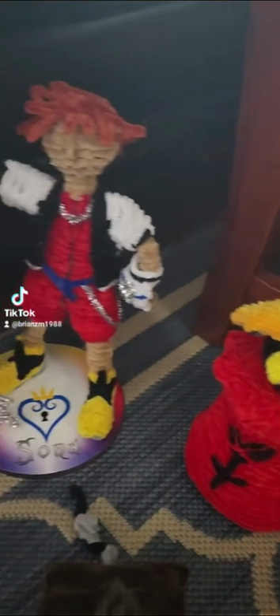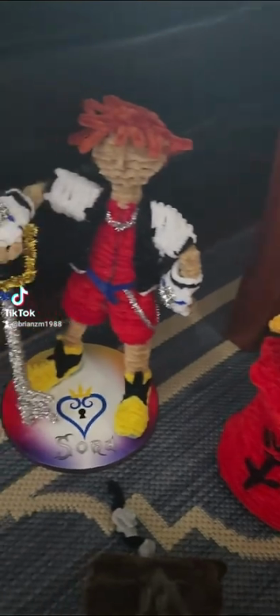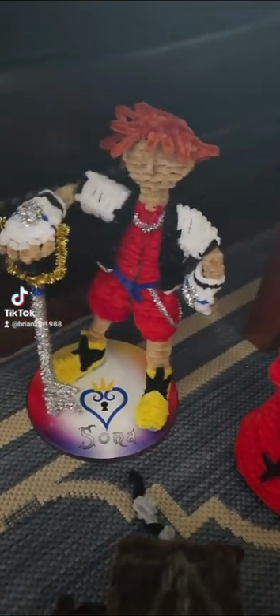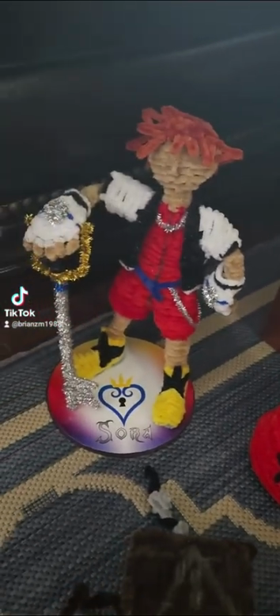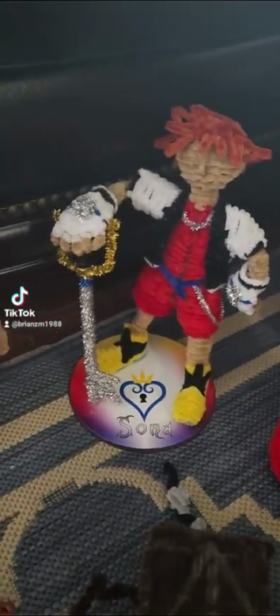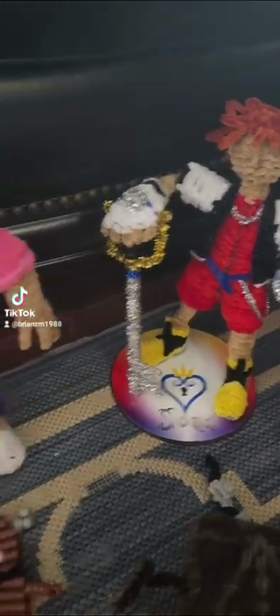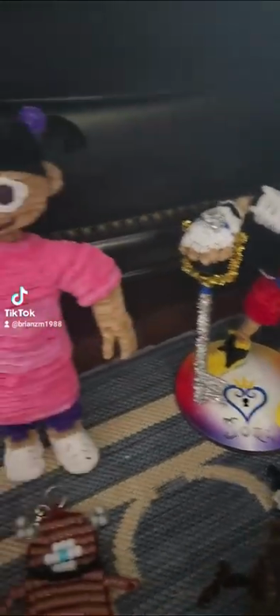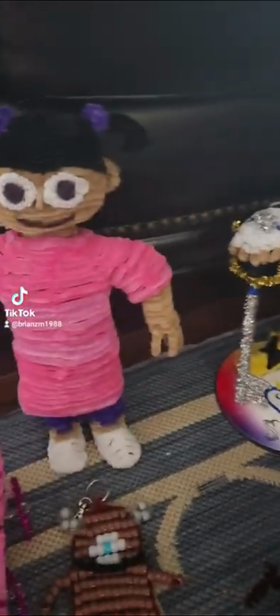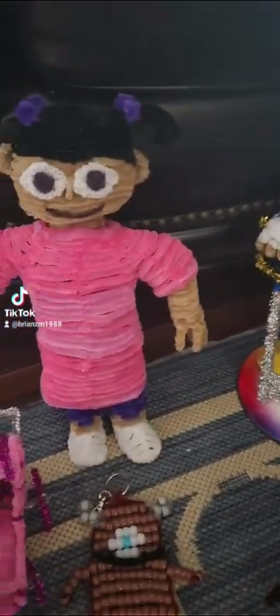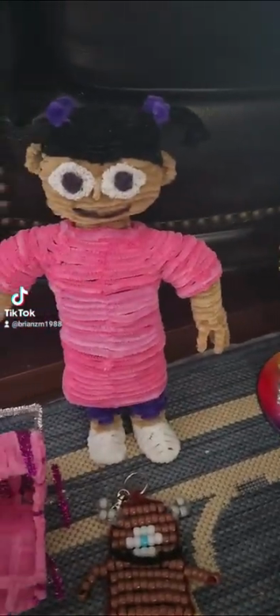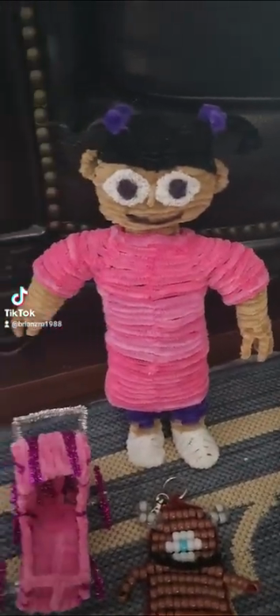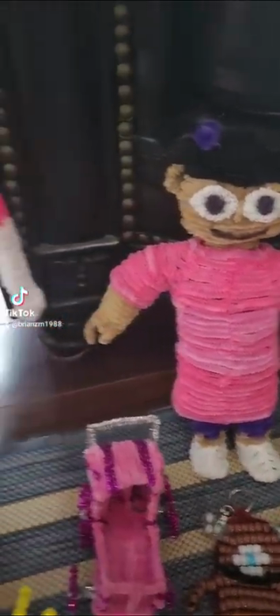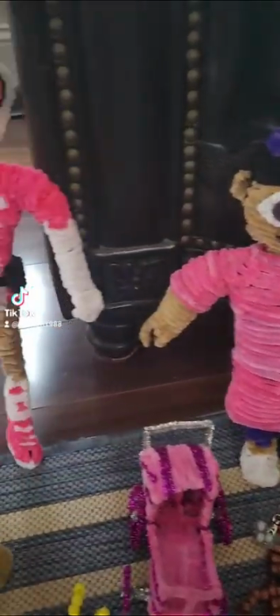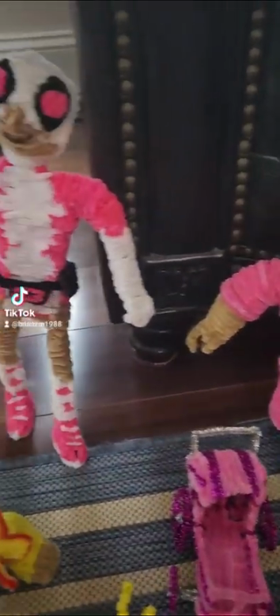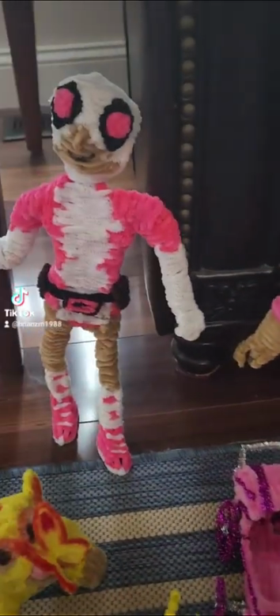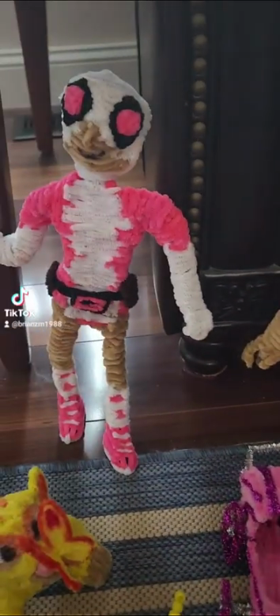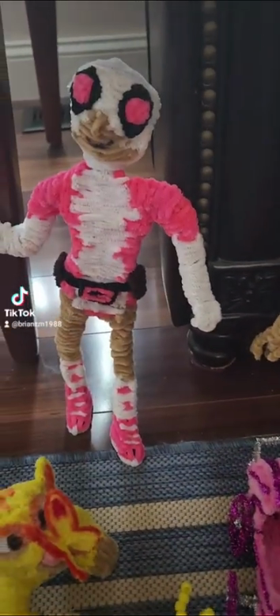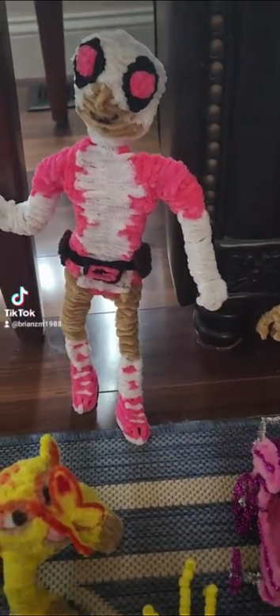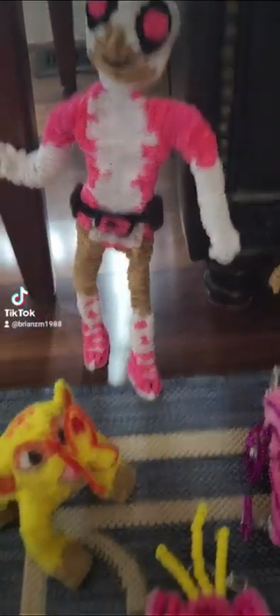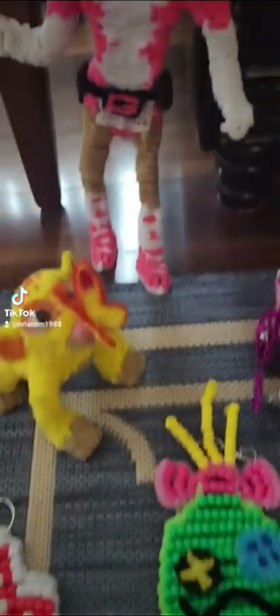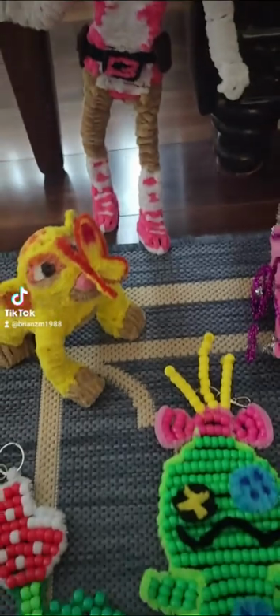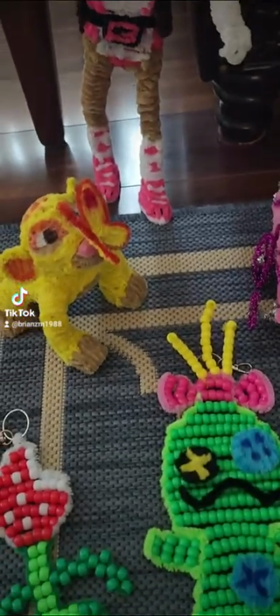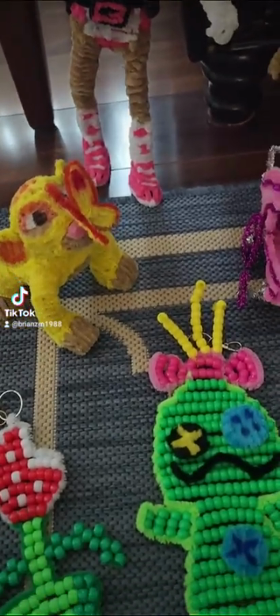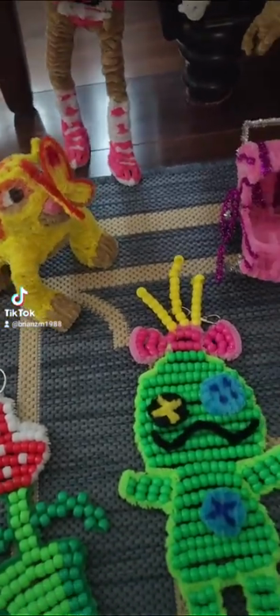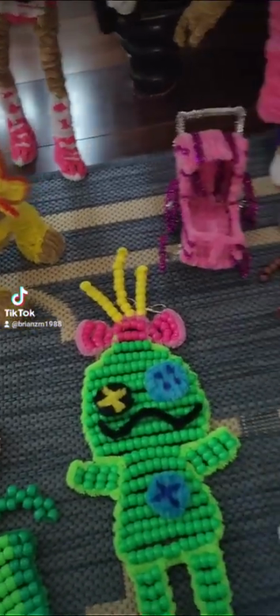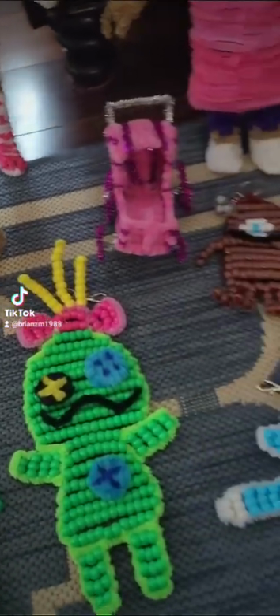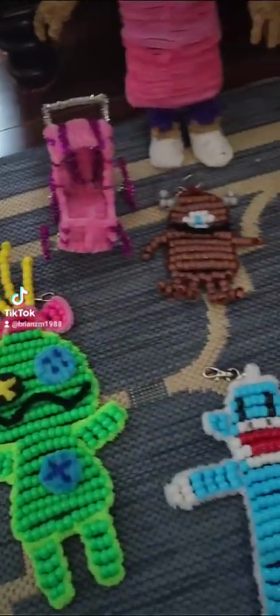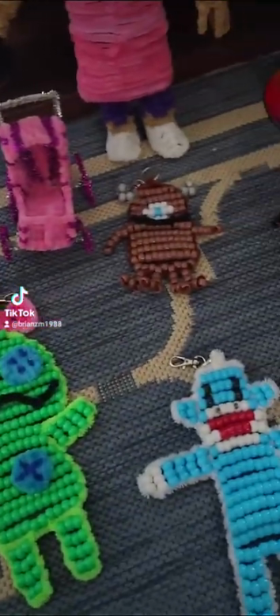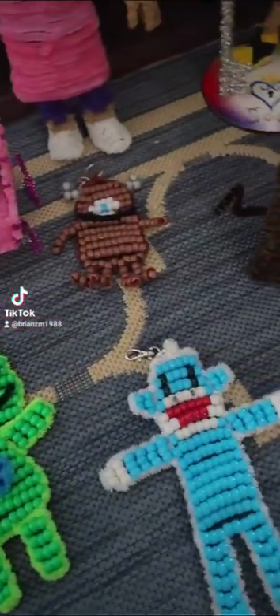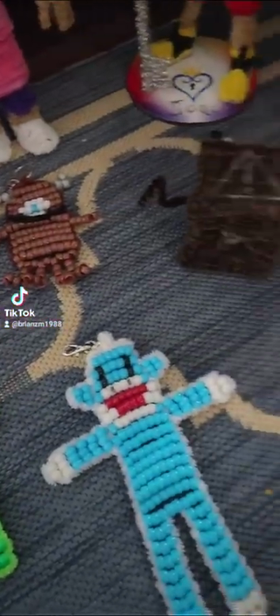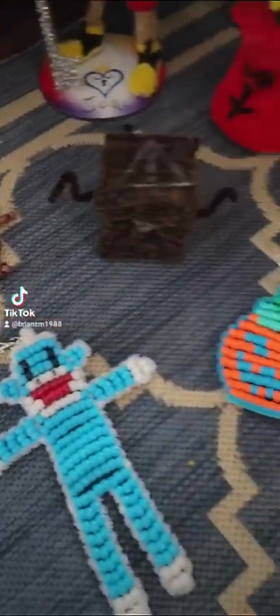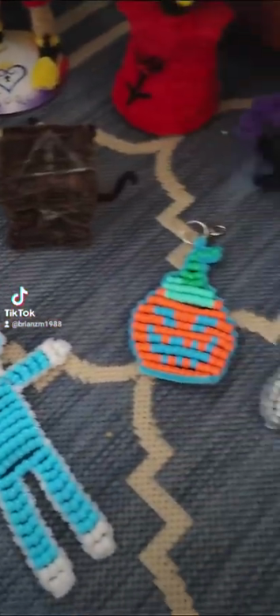Then I have Sora, Boo from Monsters Inc., Gwenpool, Simba, and a bunch of other bead art.